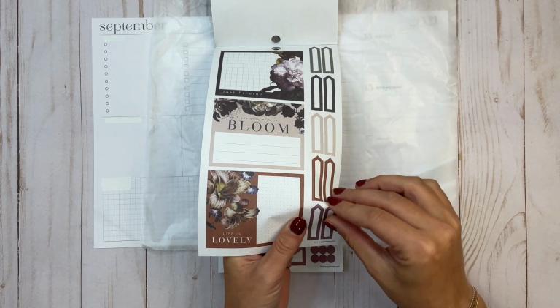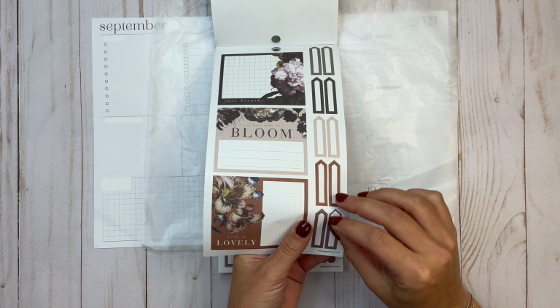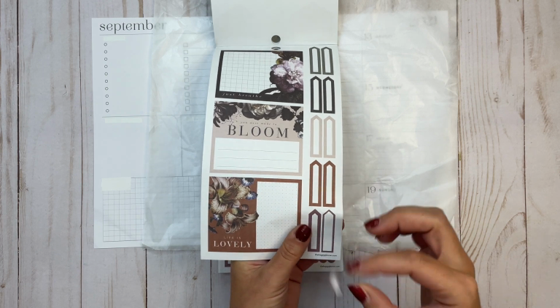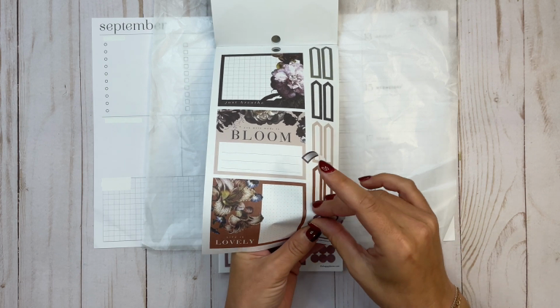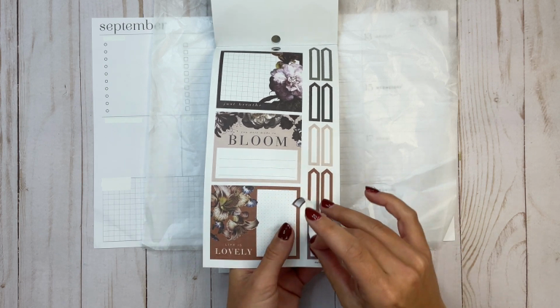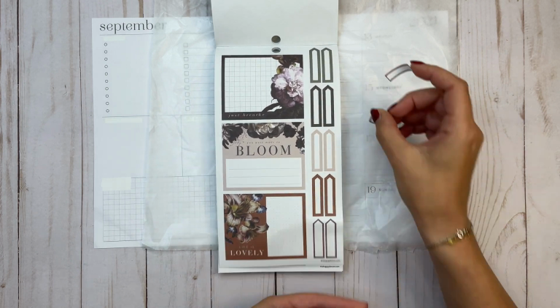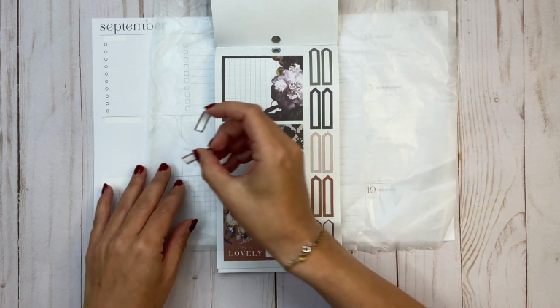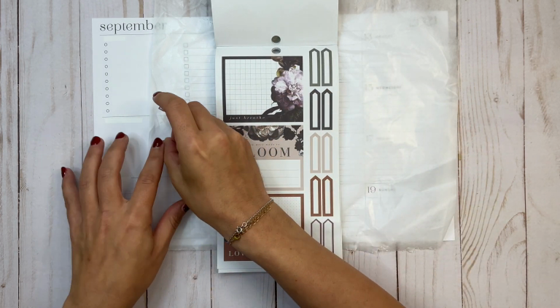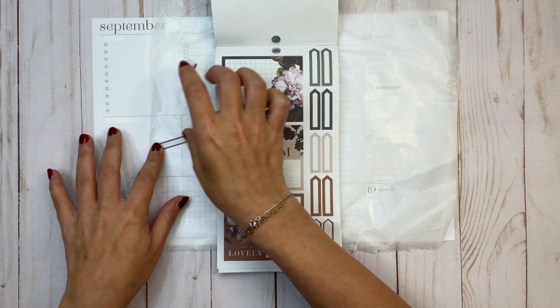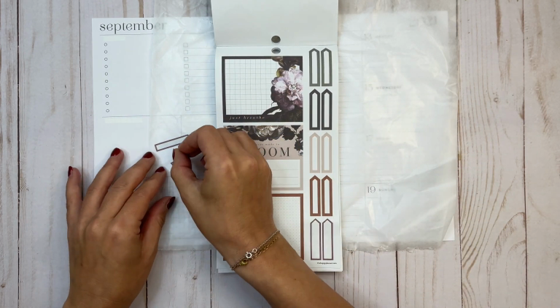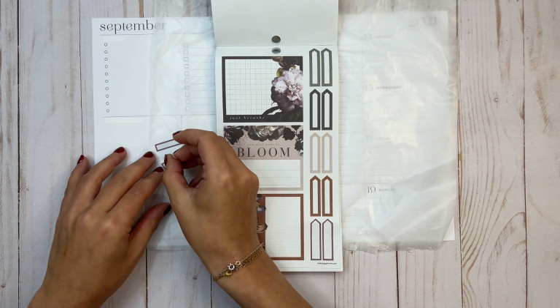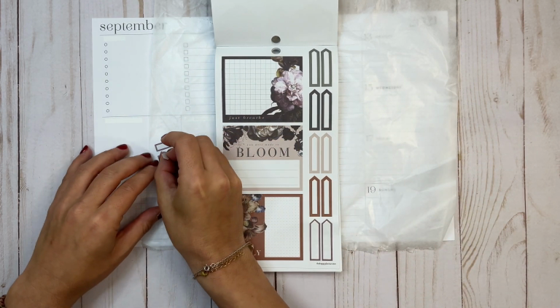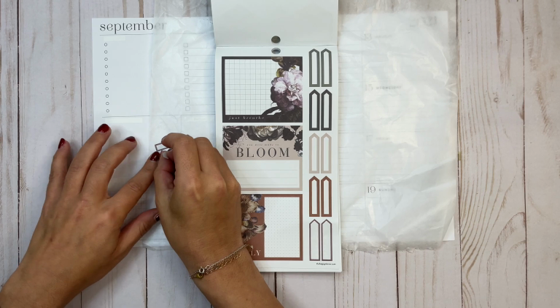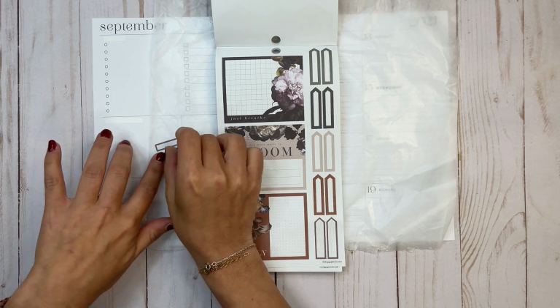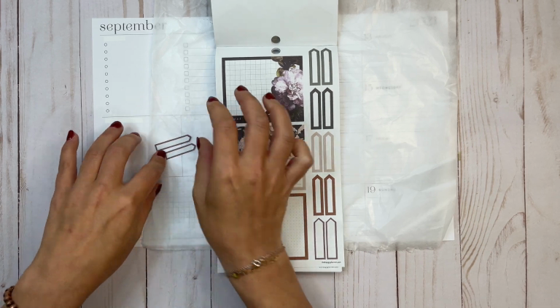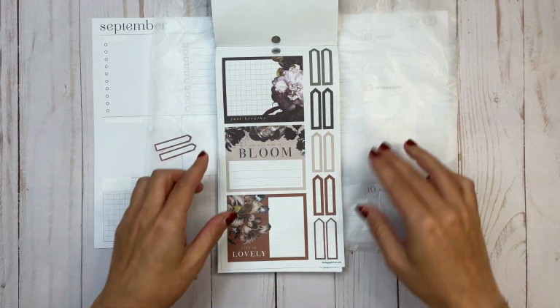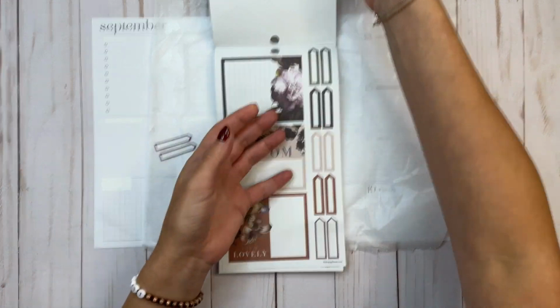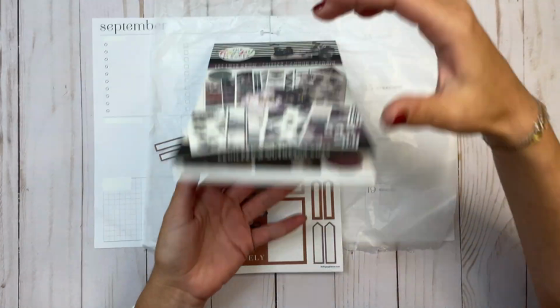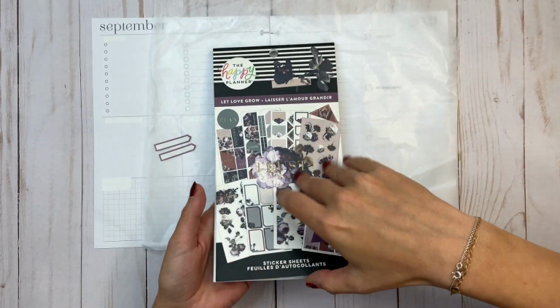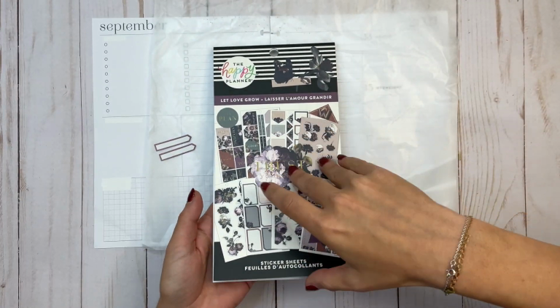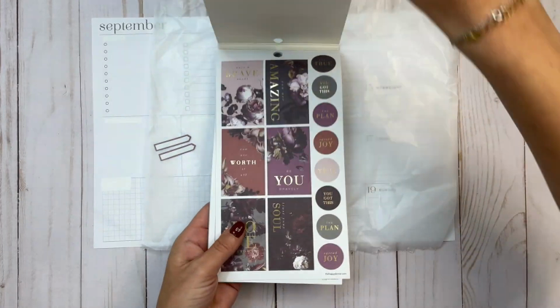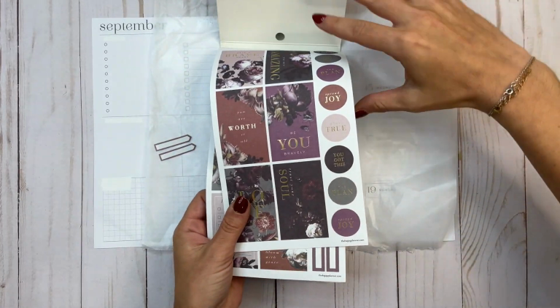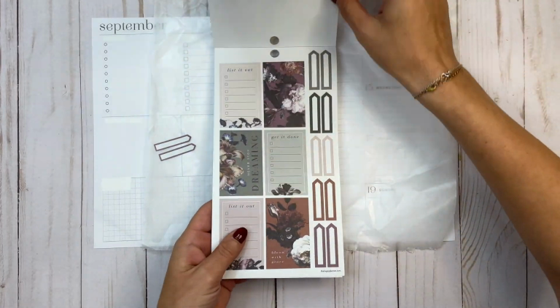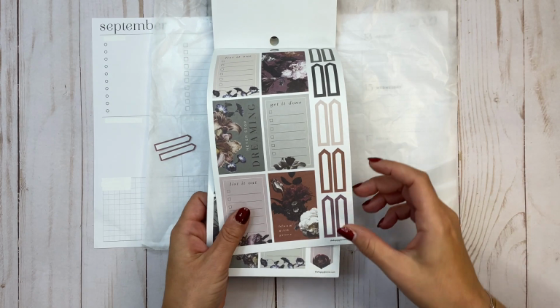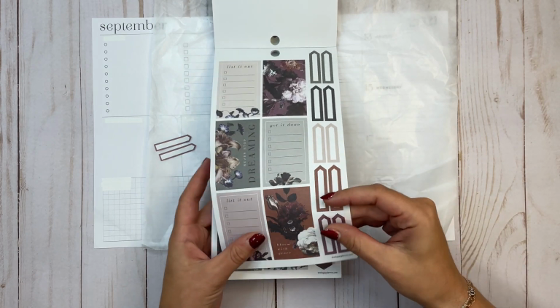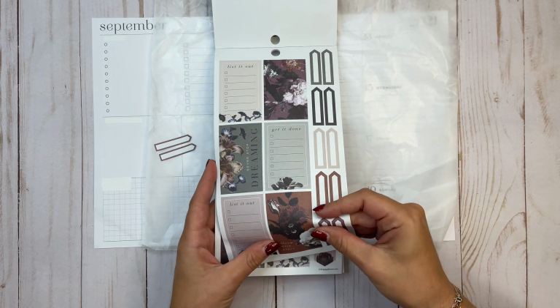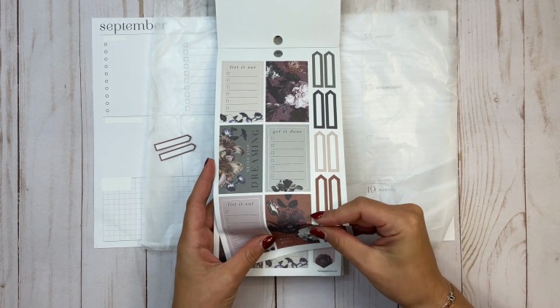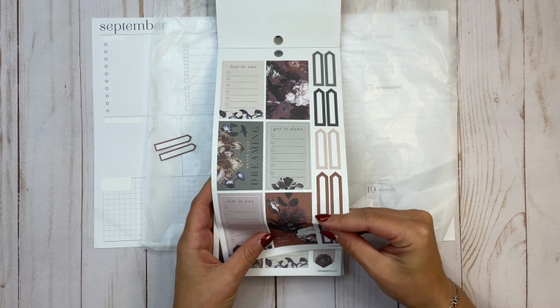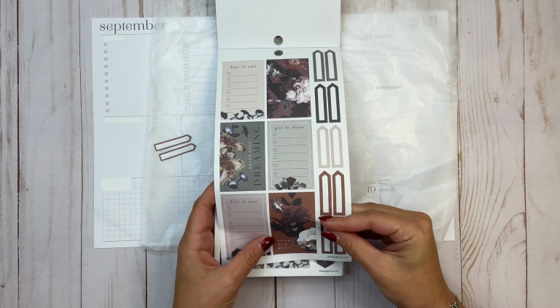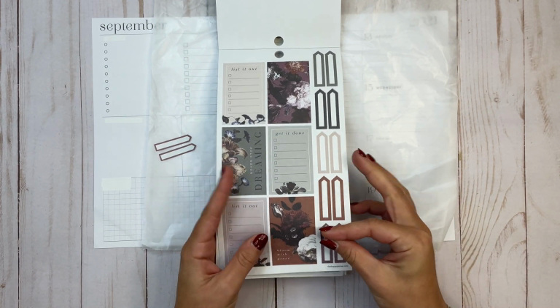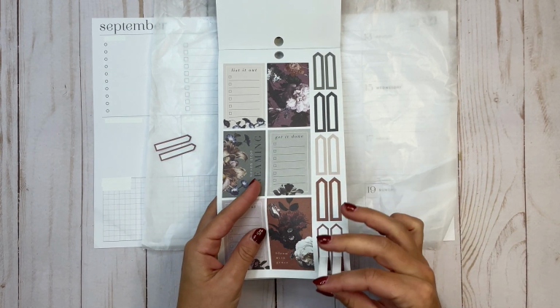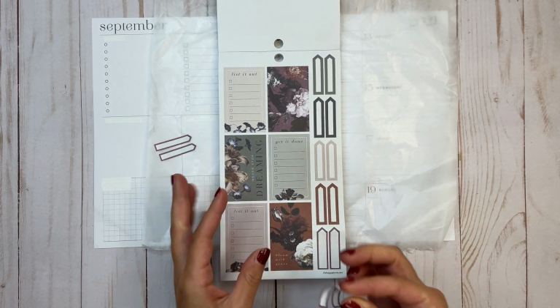There's always a little bit of a challenge using a new sticker book — I don't know my way around it yet. When you've had a sticker book for a long time and really love it, navigating it is like moving through your home with the lights out — it's easier when you've lived there a long time.